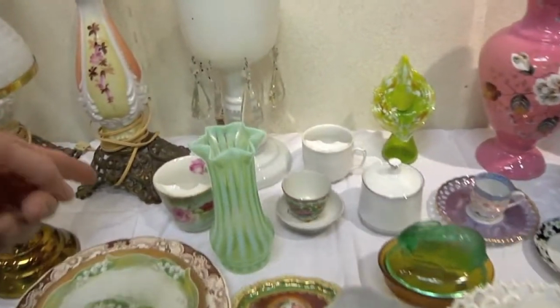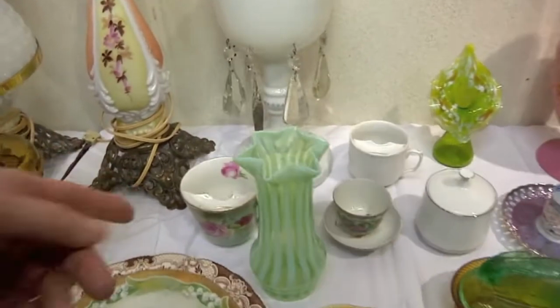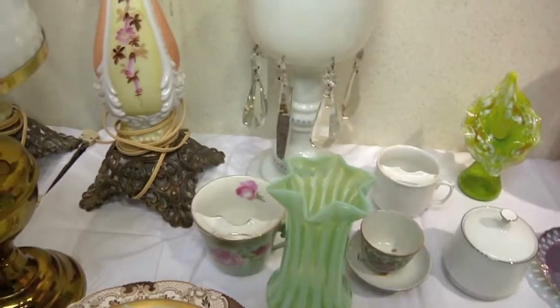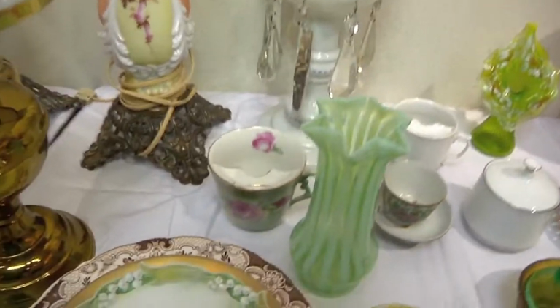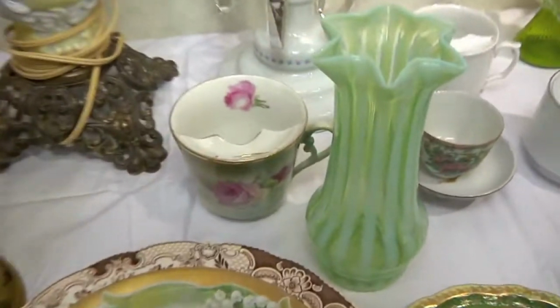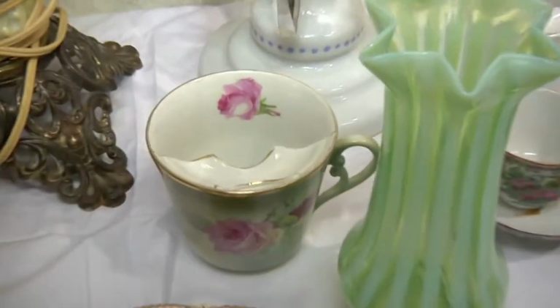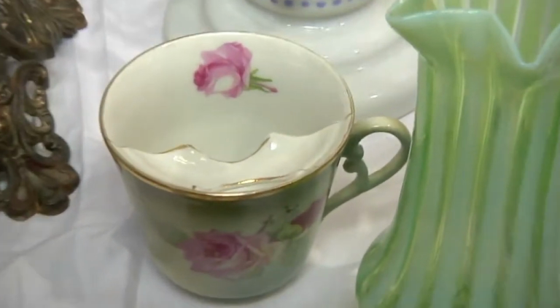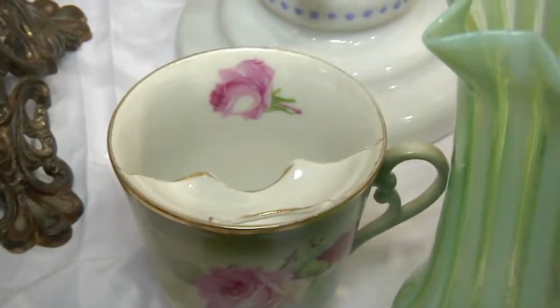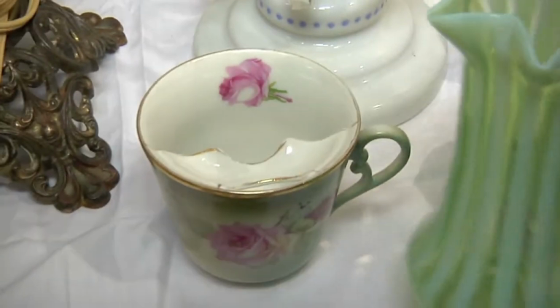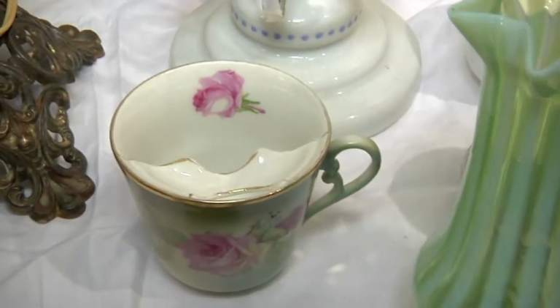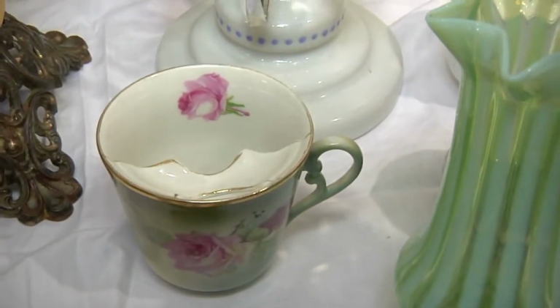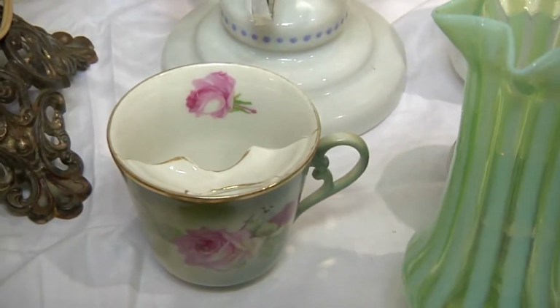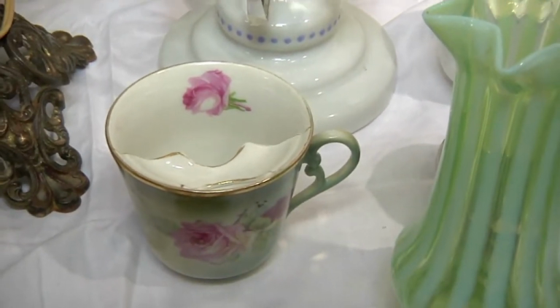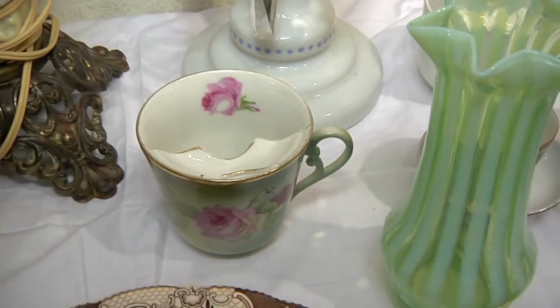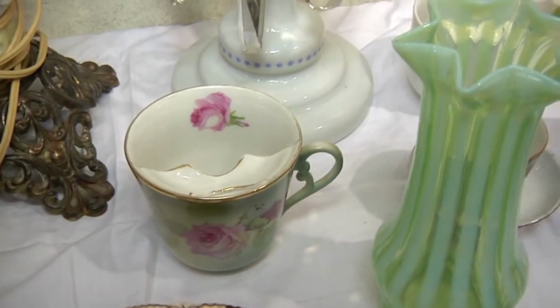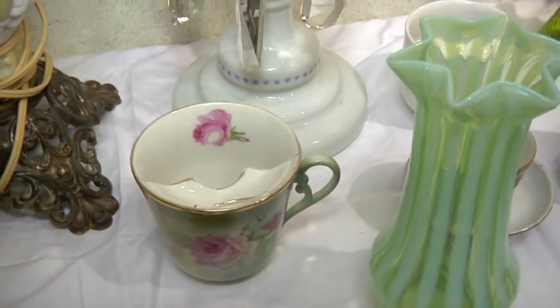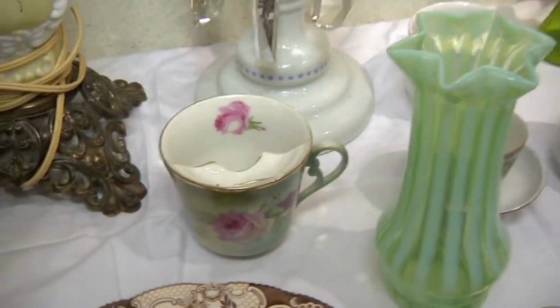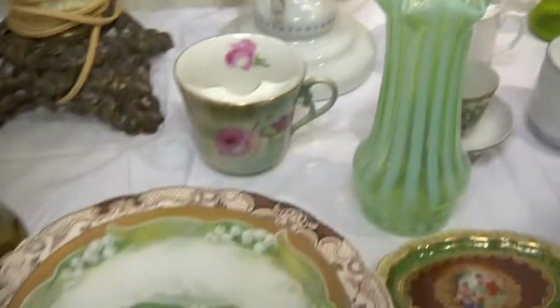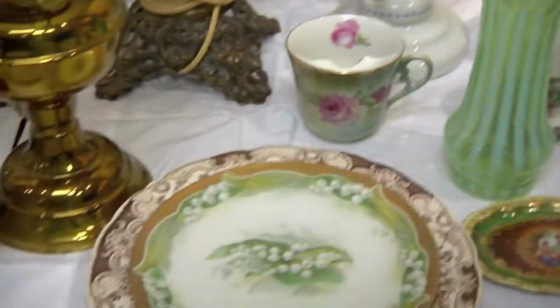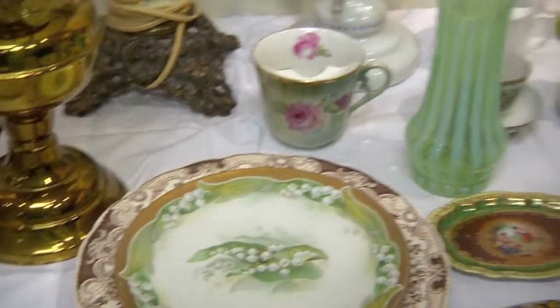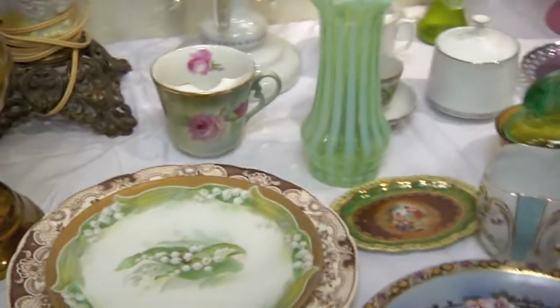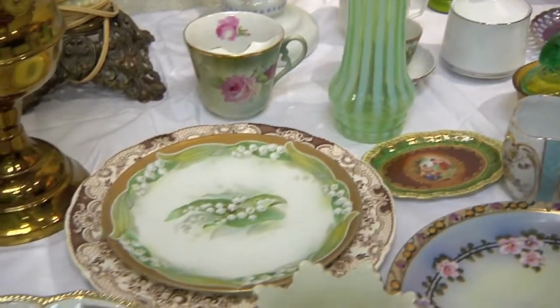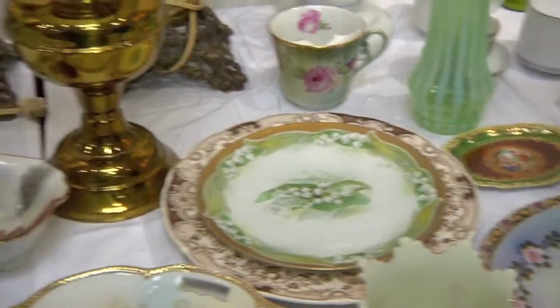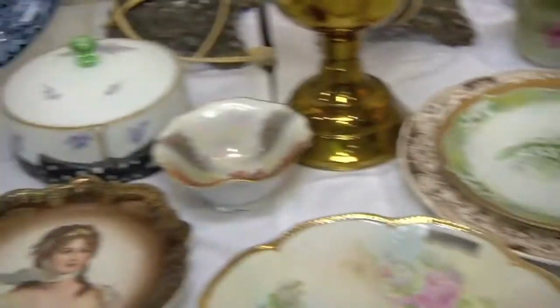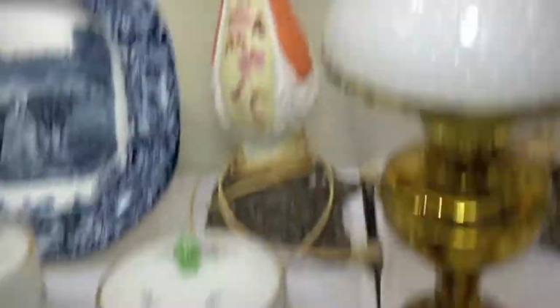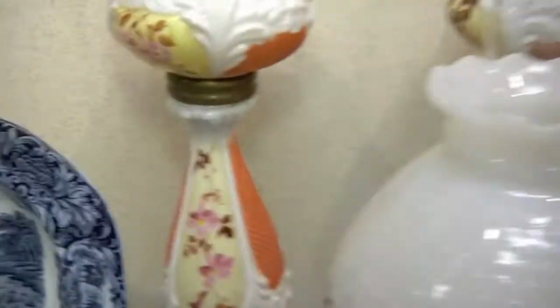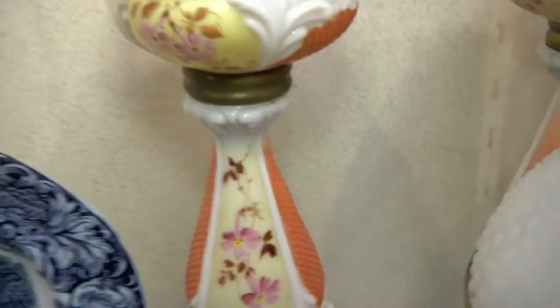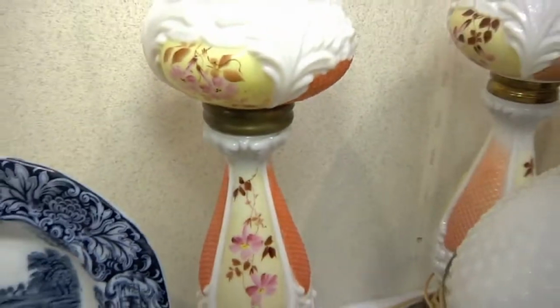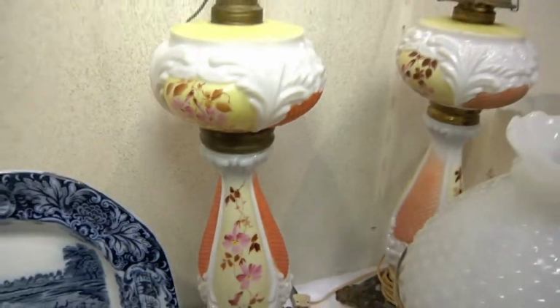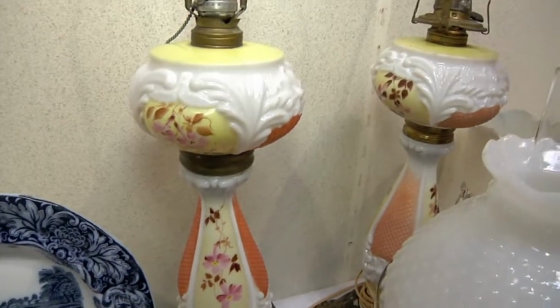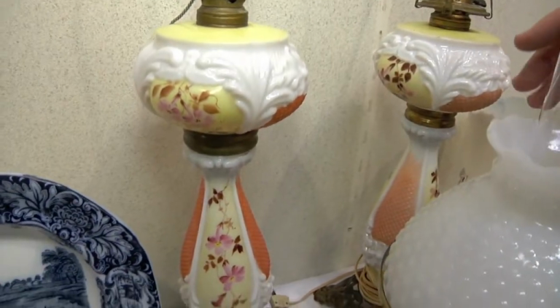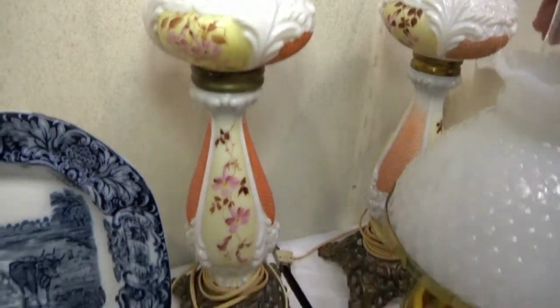And then our mustache cups. Yes, beautiful. Now that would keep the gunk out of my mustache. It's supposed to do that, so it won't be so embarrassing when you're out. We've got a couple of beautiful lamps that have been electrified, which are pretty decent. And you've got this one here.